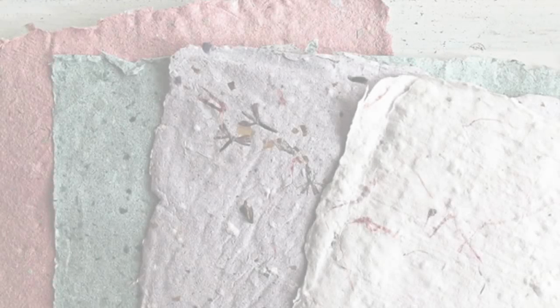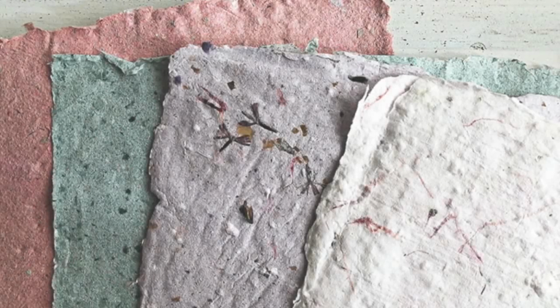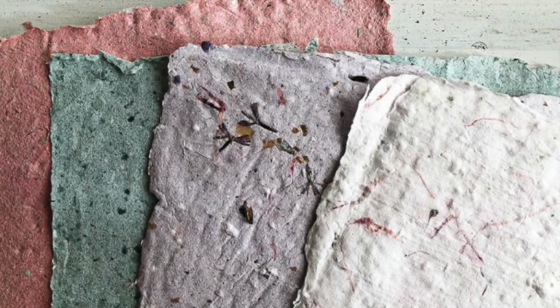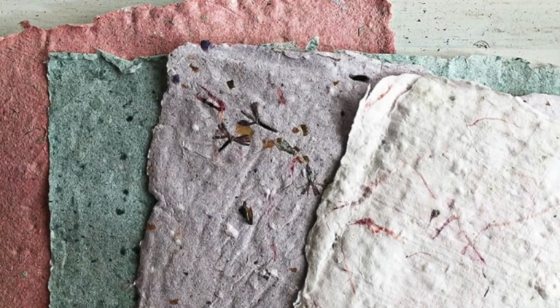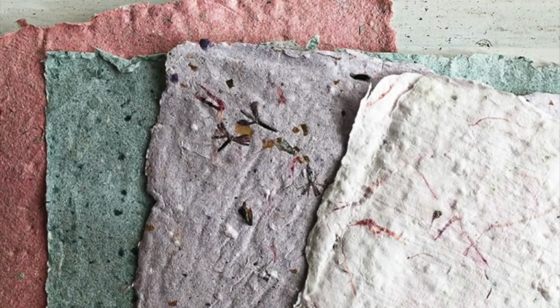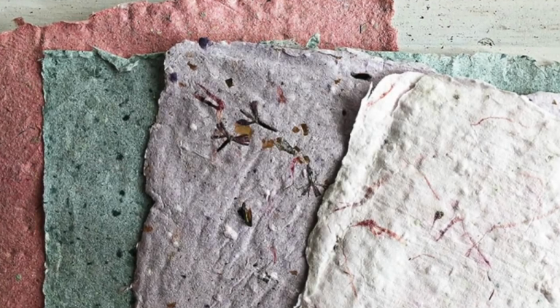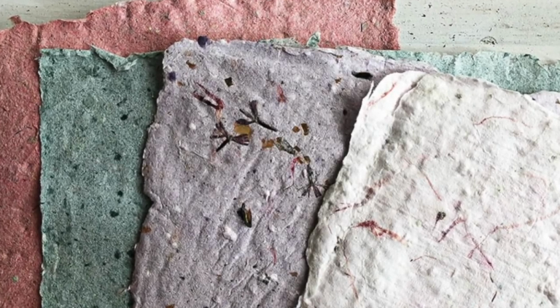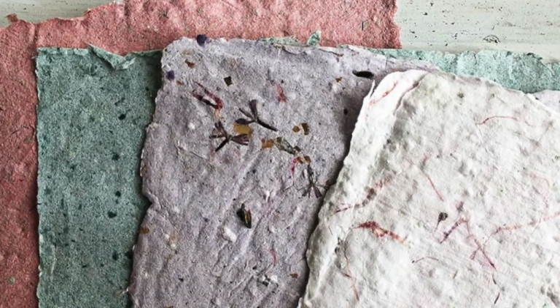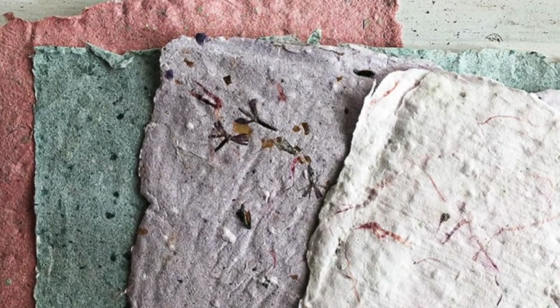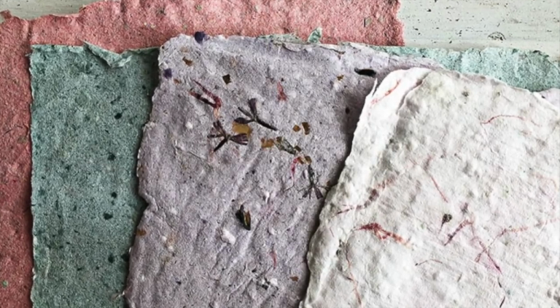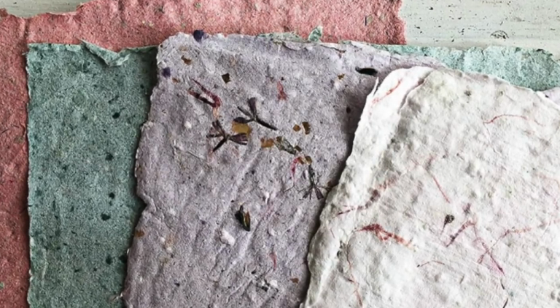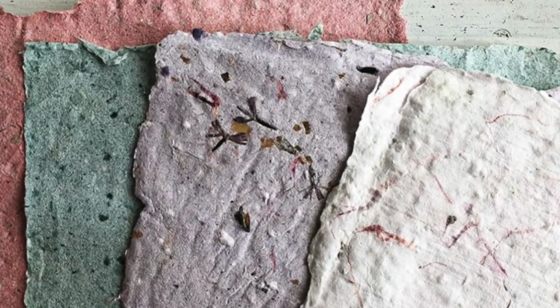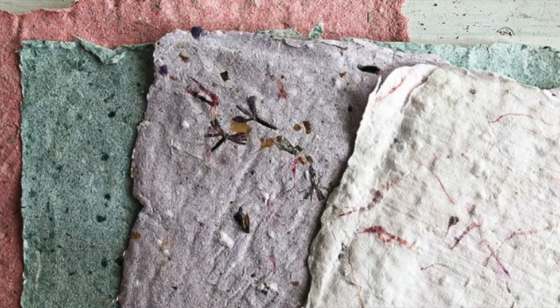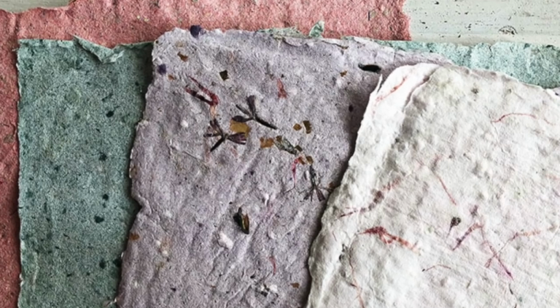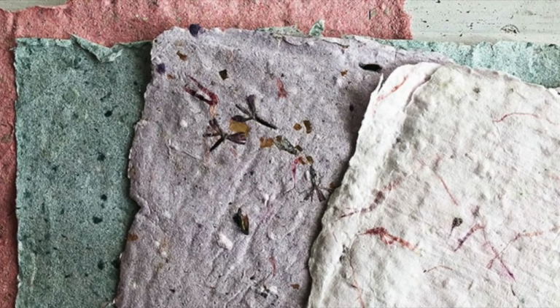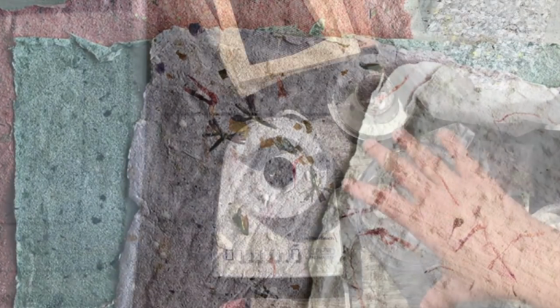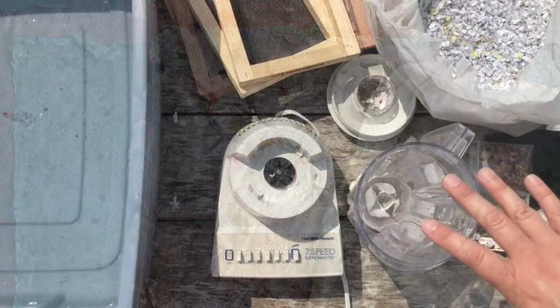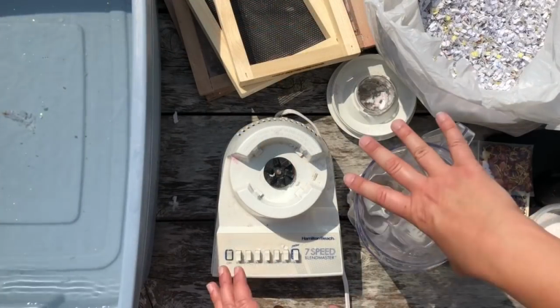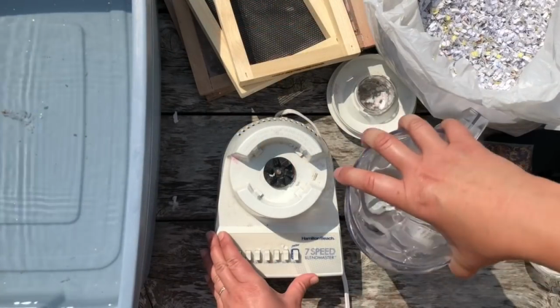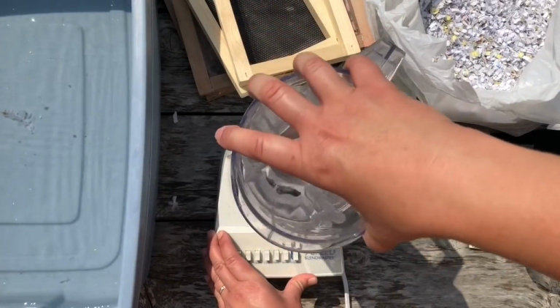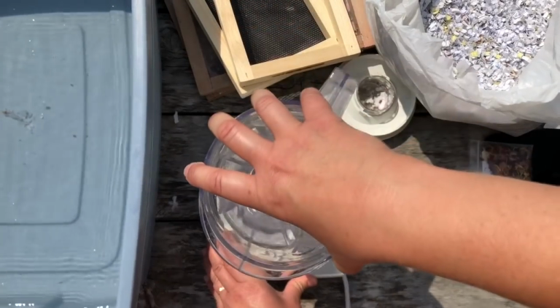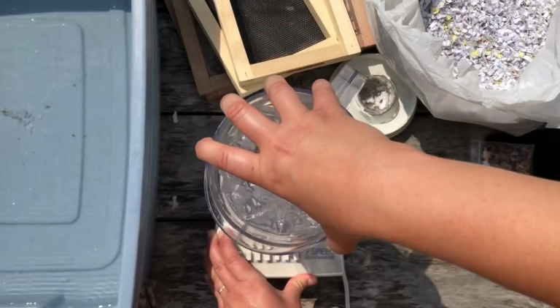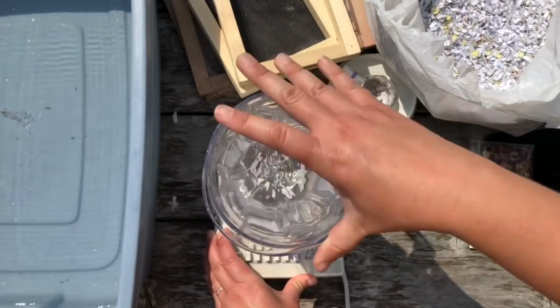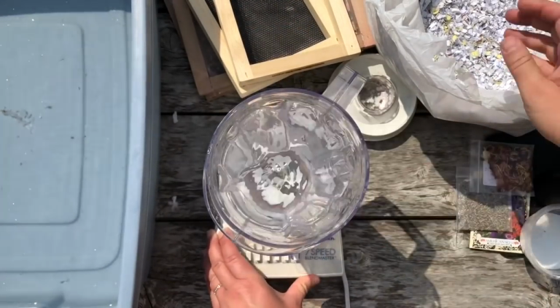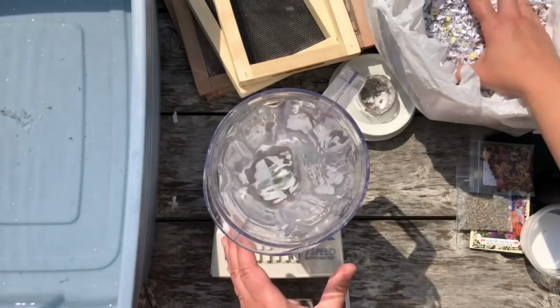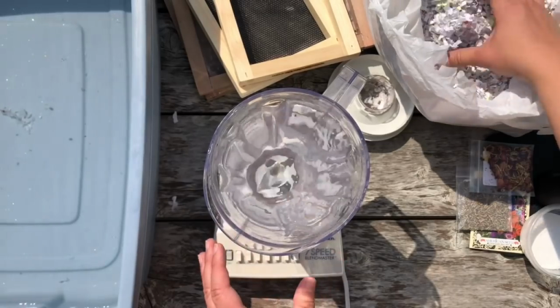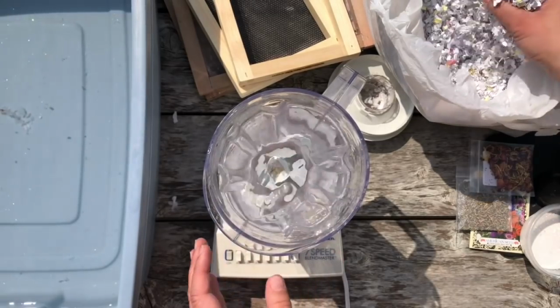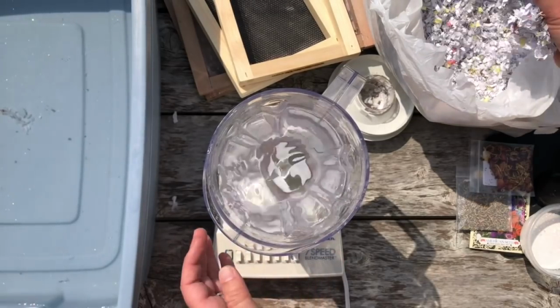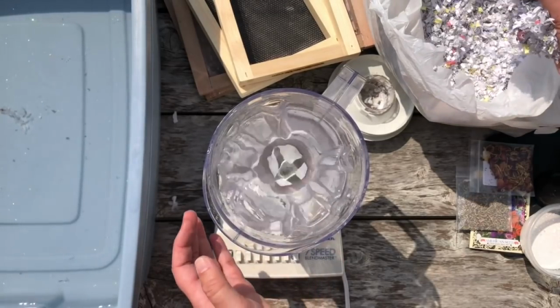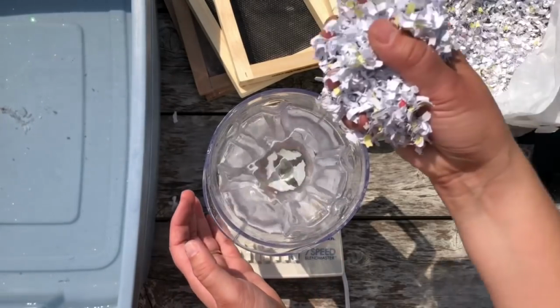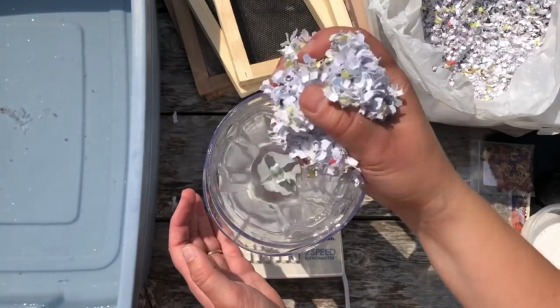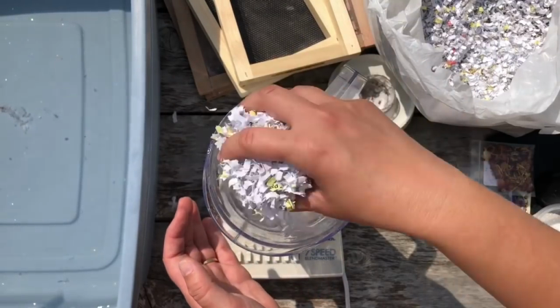Hey everyone, it's Heather Nichols with Paper Tray Ink and welcome to Stamp Affair 2018. I'm super excited to share one of my favorite paper crafting activities, and that's actually making your own handmade paper. So let's walk through the steps on this.